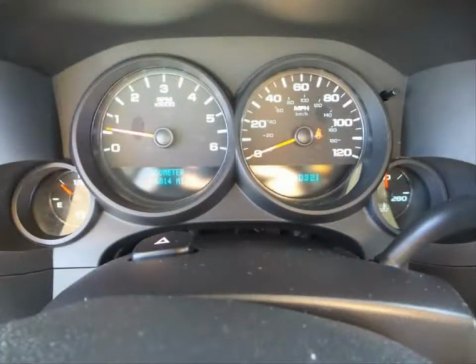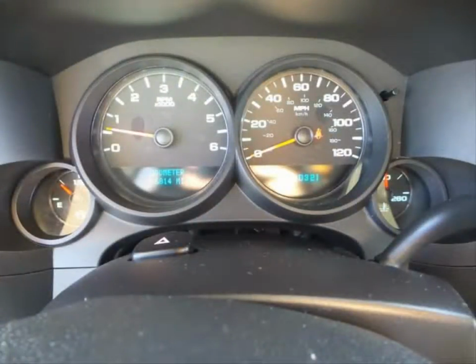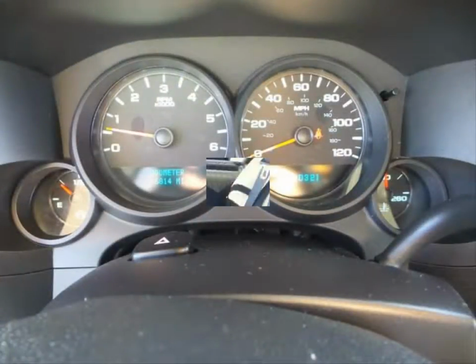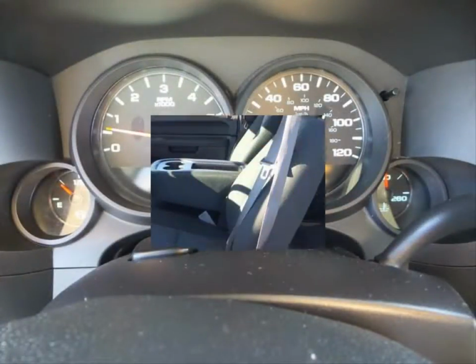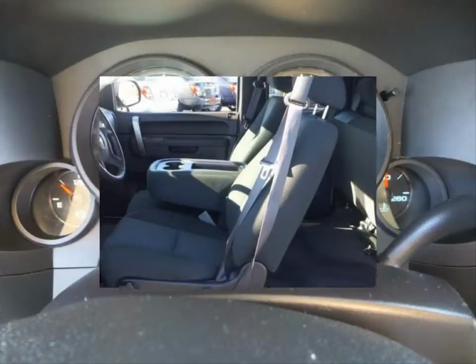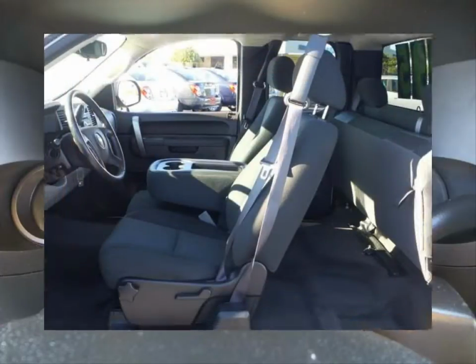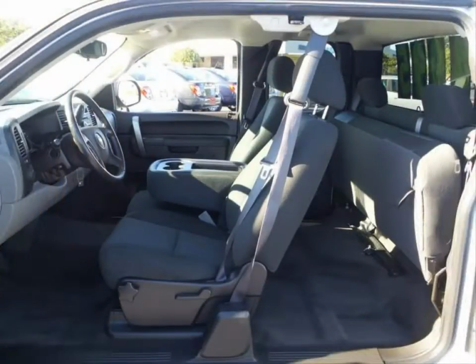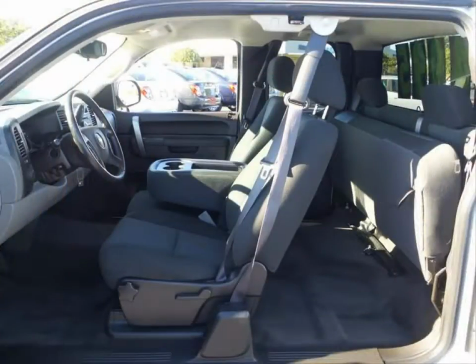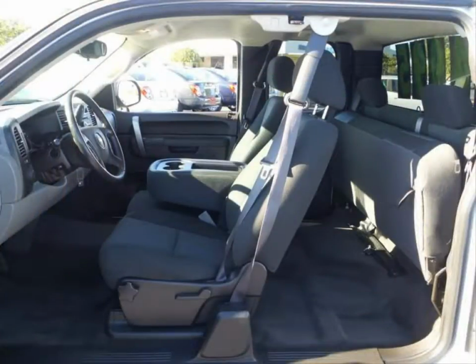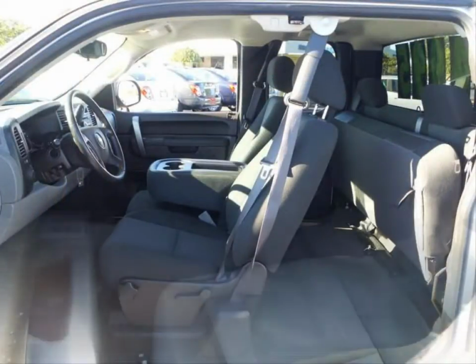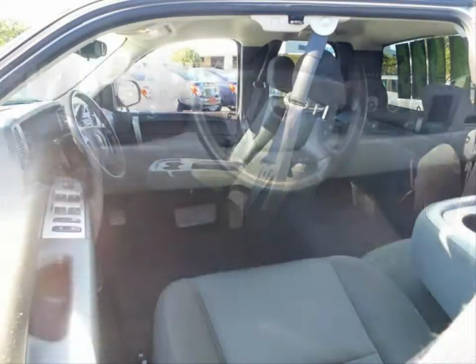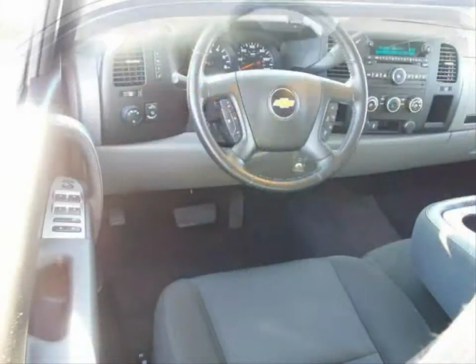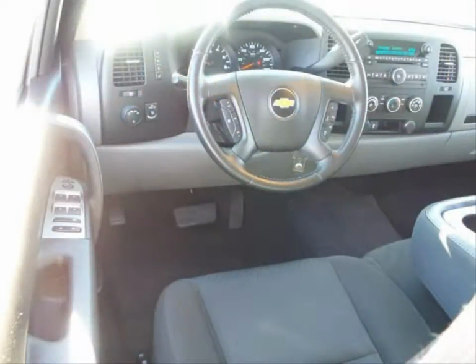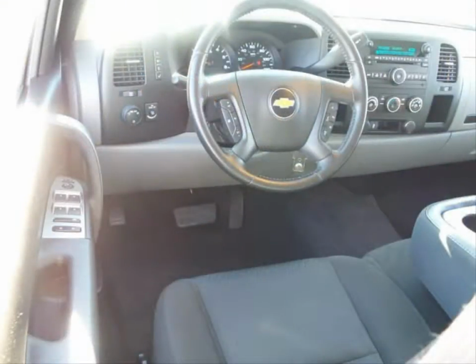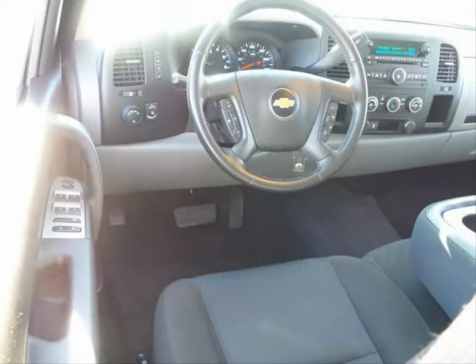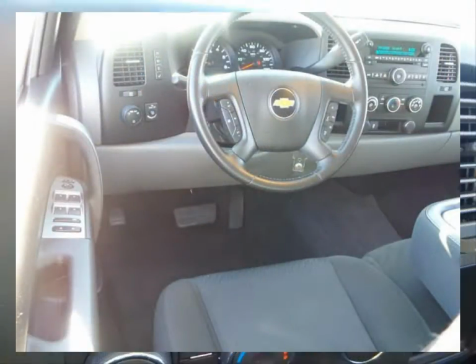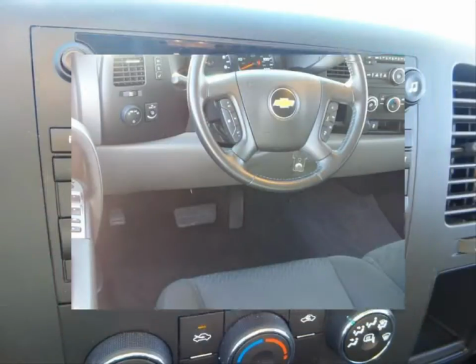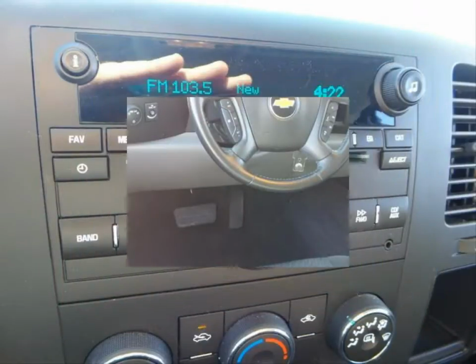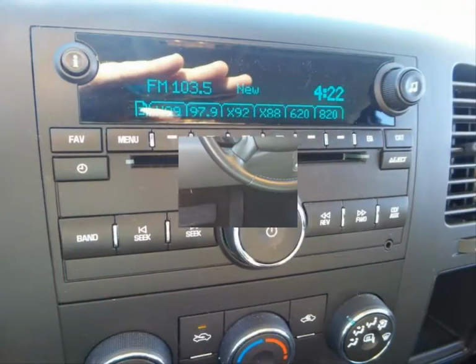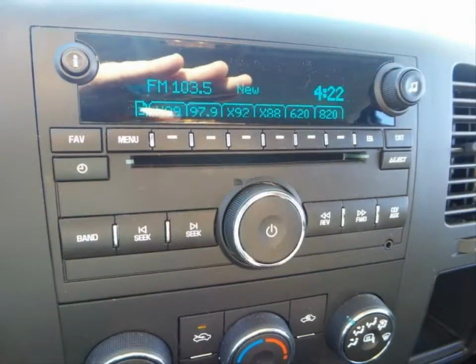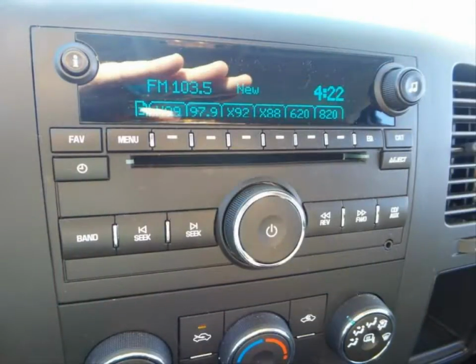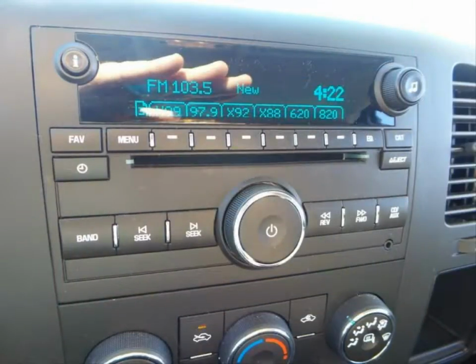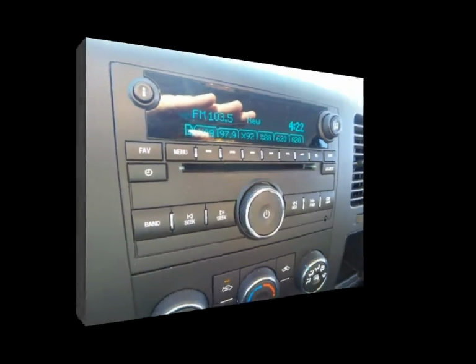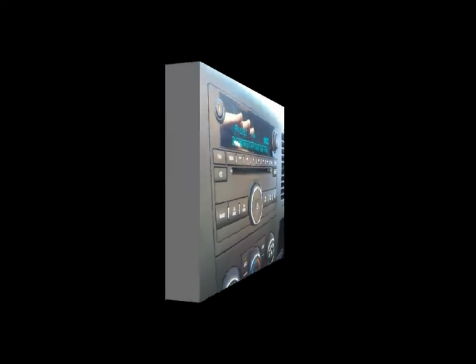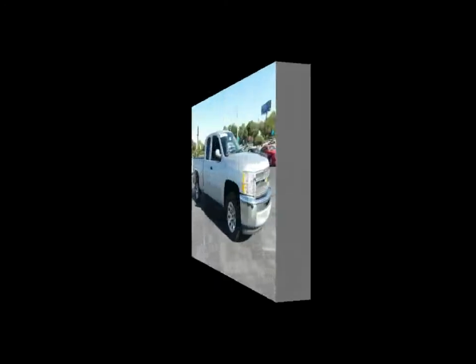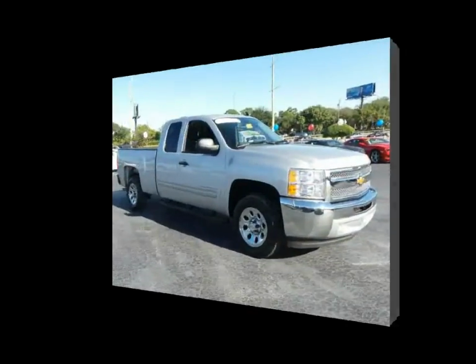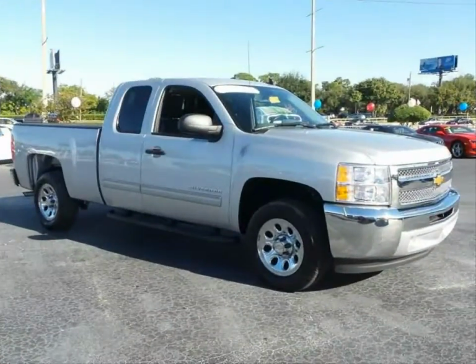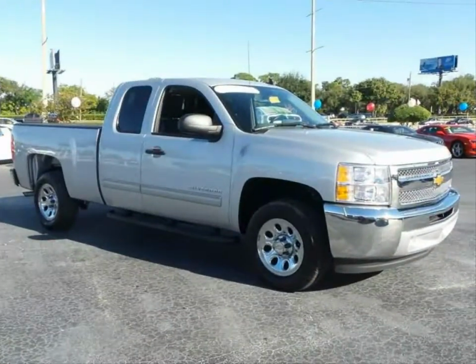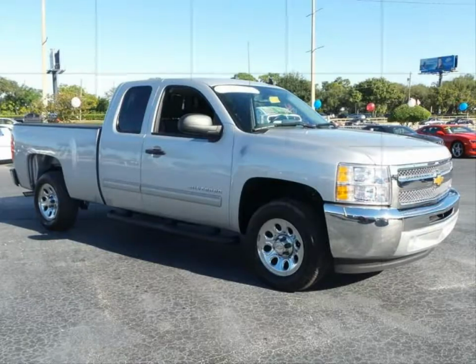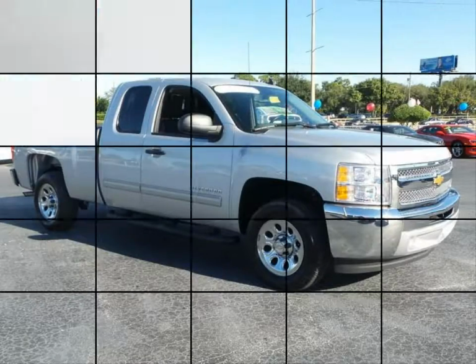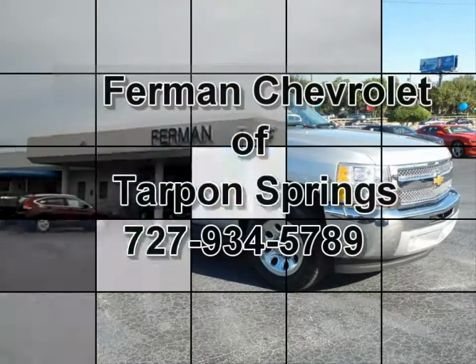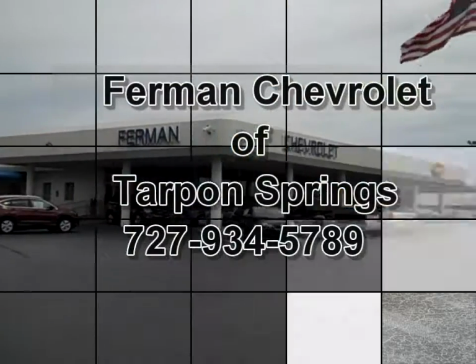Power heated exterior mirrors, daytime running lamps, dual halogen composite headlights, four wheel anti-lock brakes, tire pressure monitoring system and much more. Stop by for a test drive today.